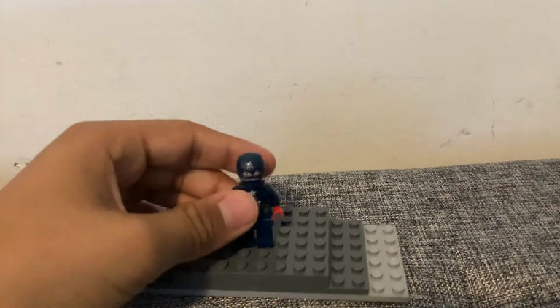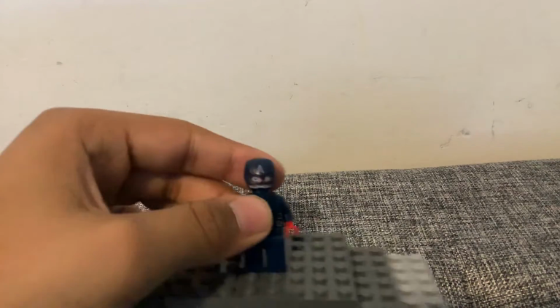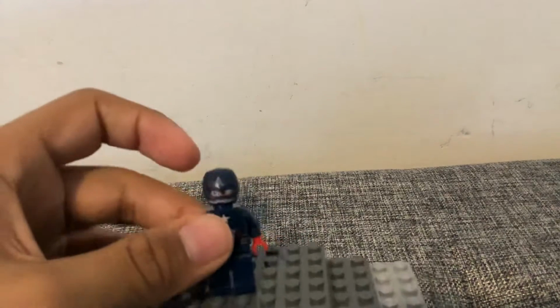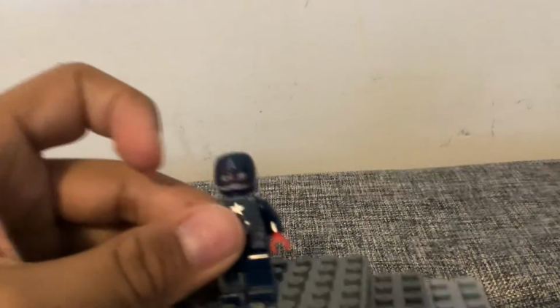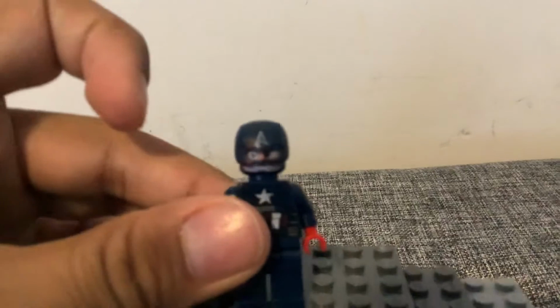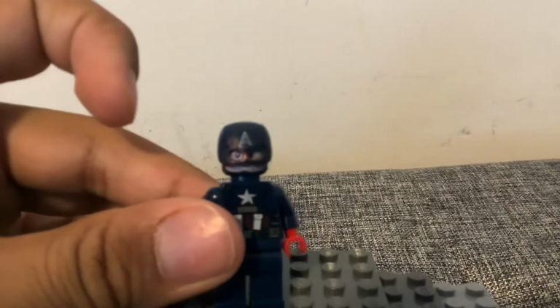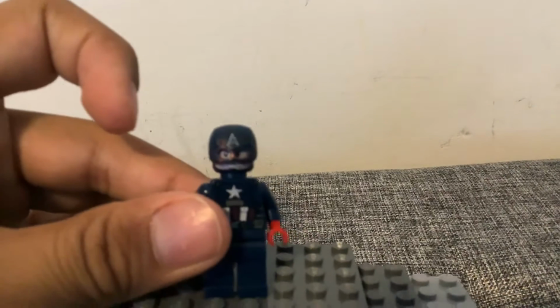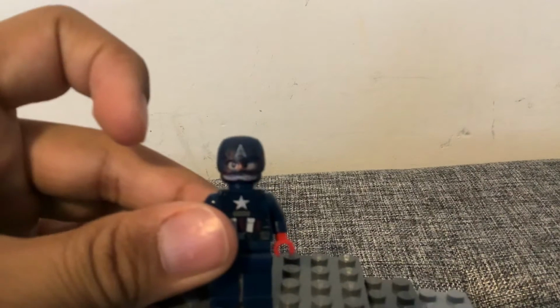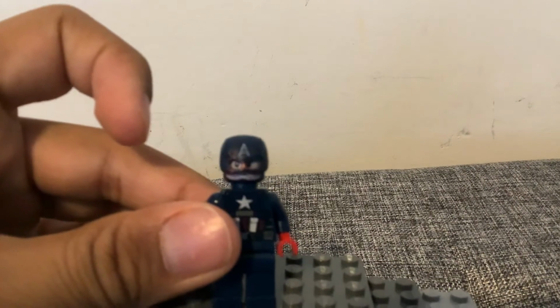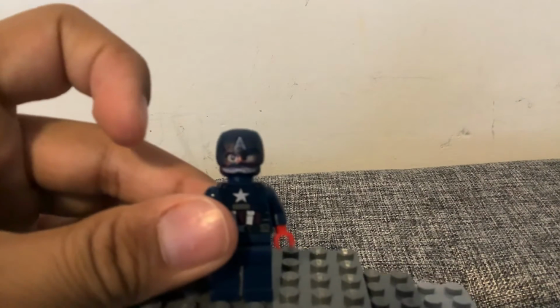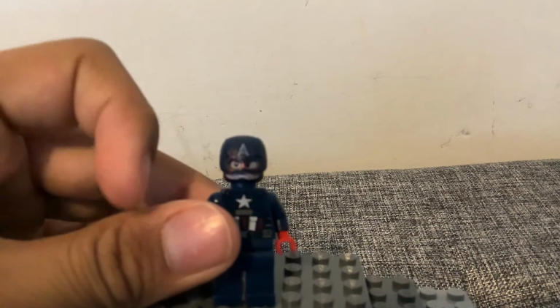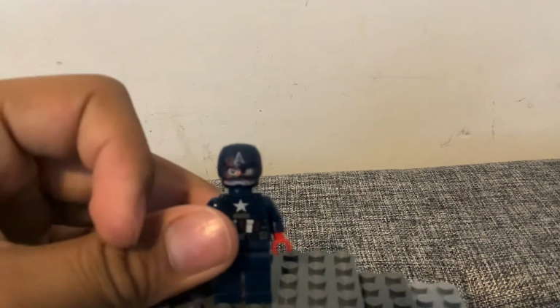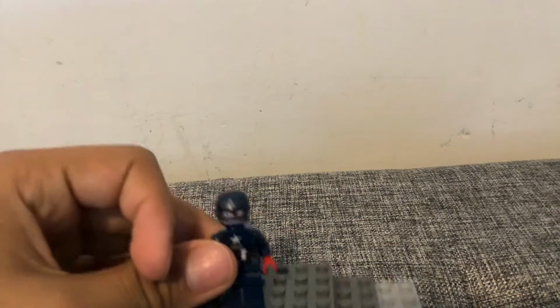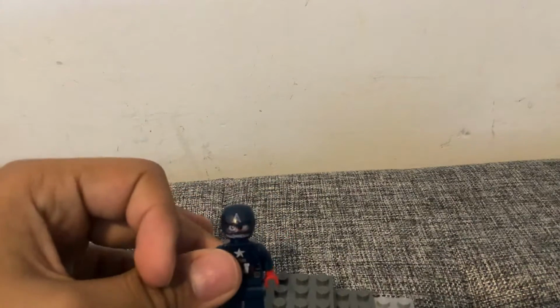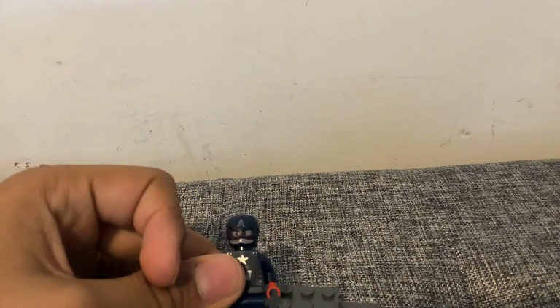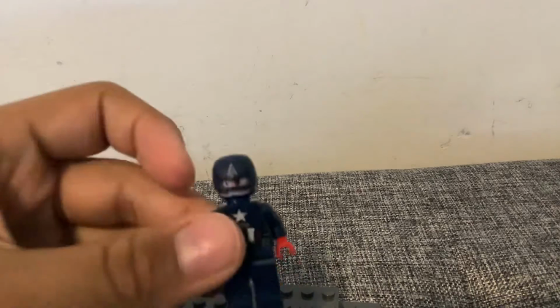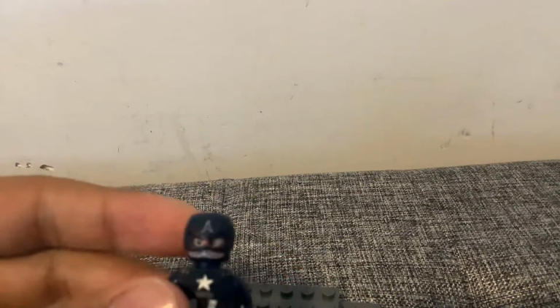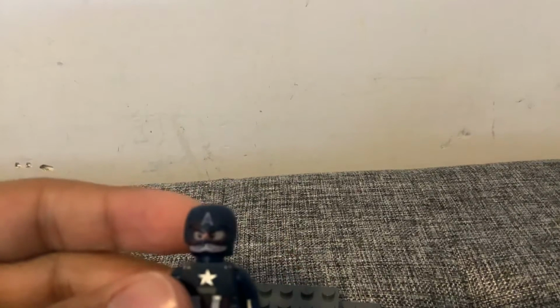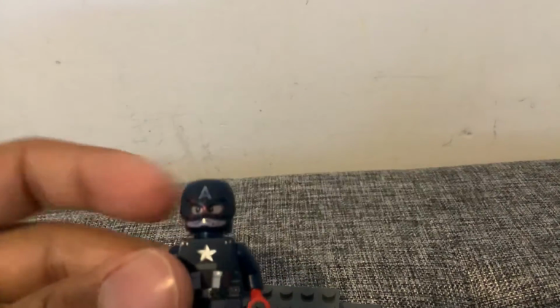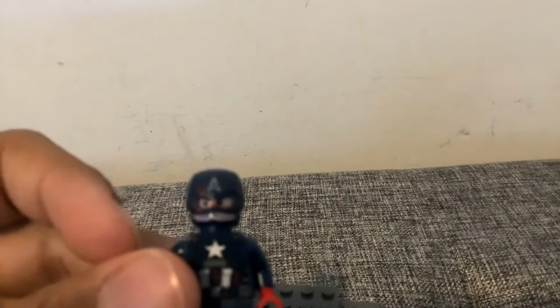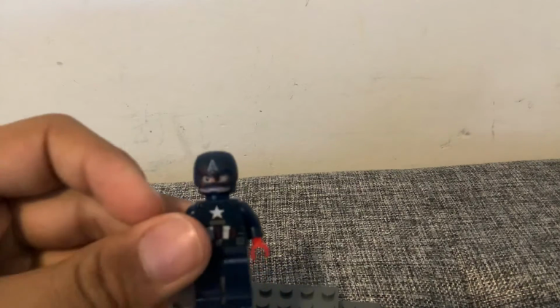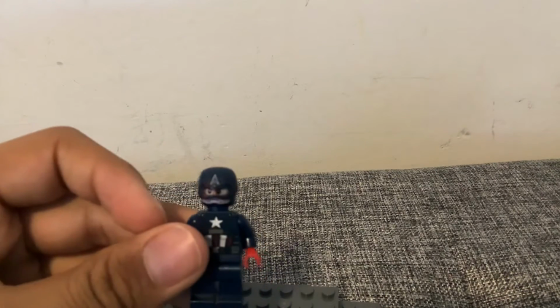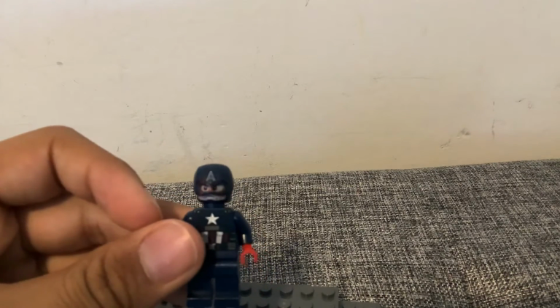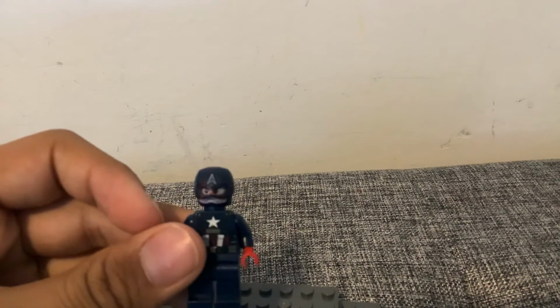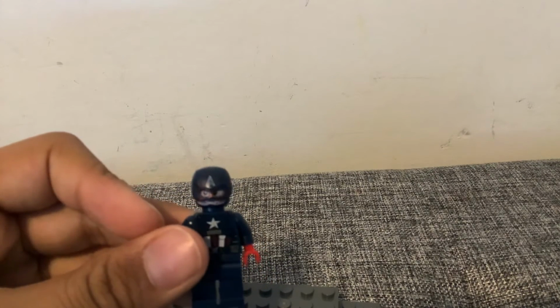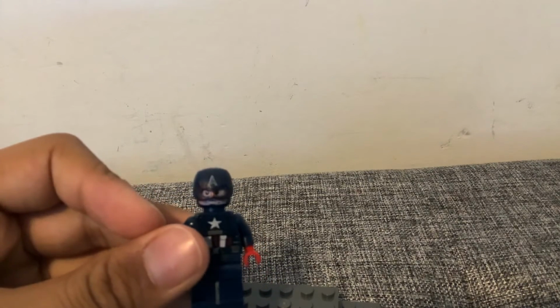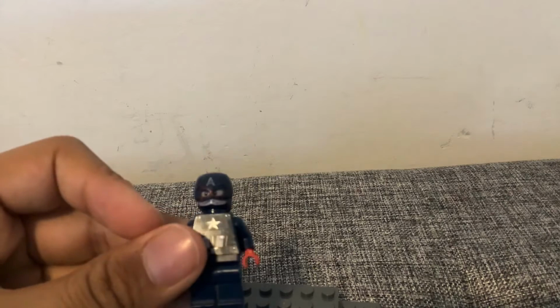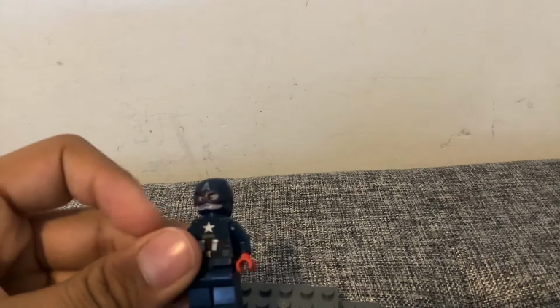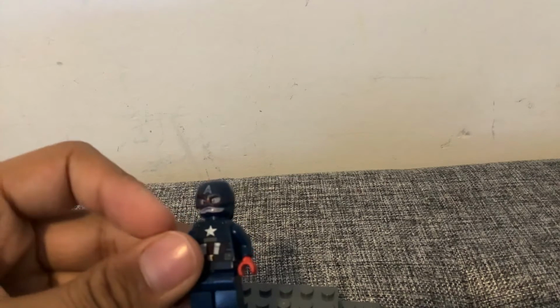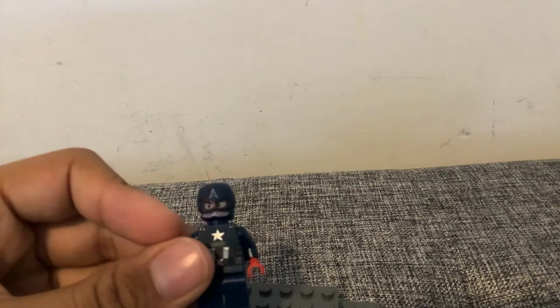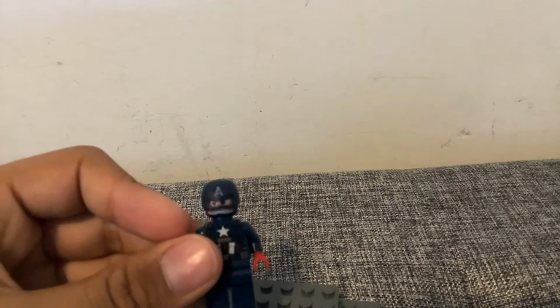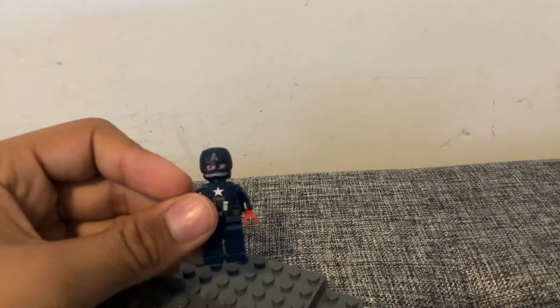And if you can see that, on his face there's blood. Focus! Okay, it's not focusing. Okay, I don't know if you can see, but there's blood on his face.